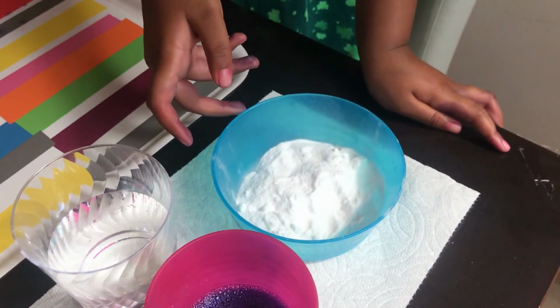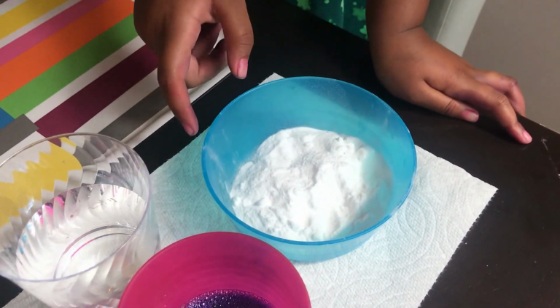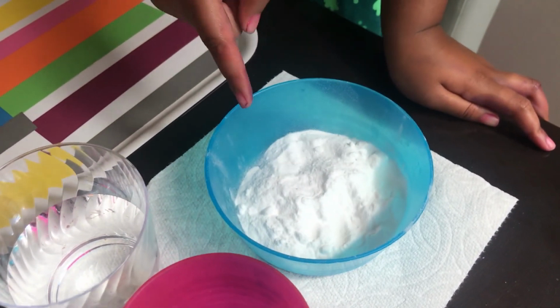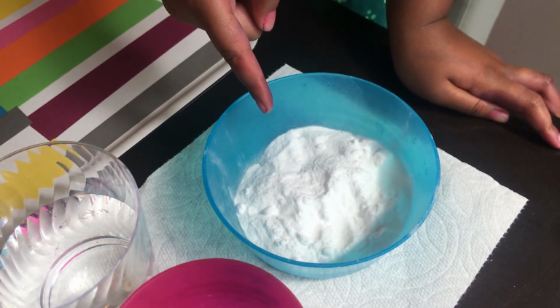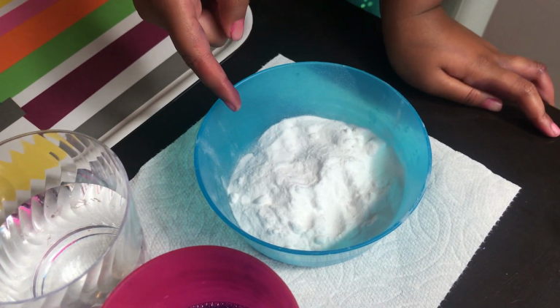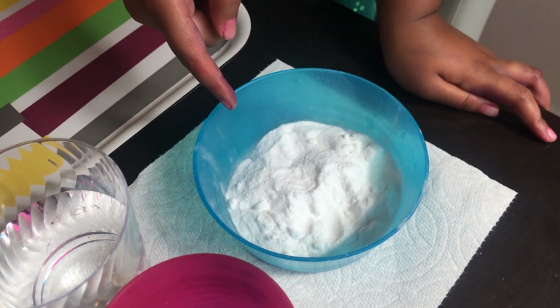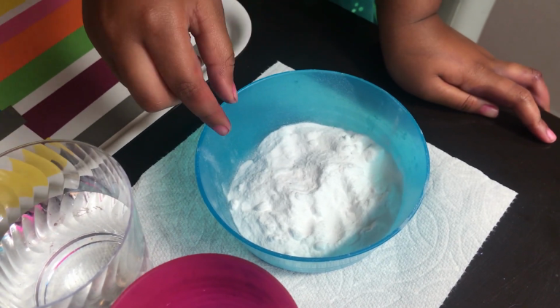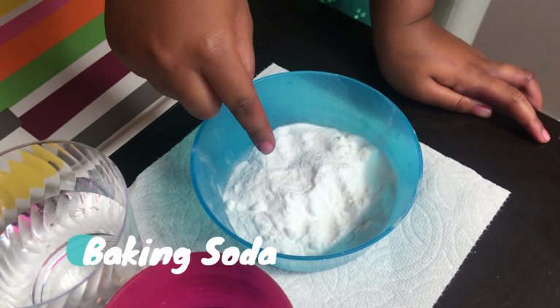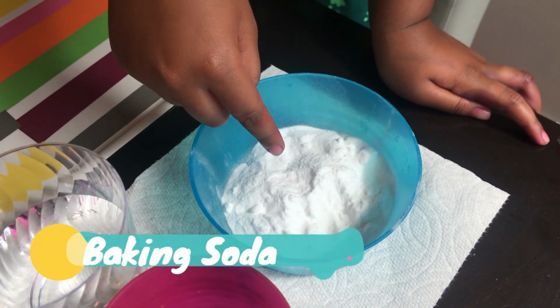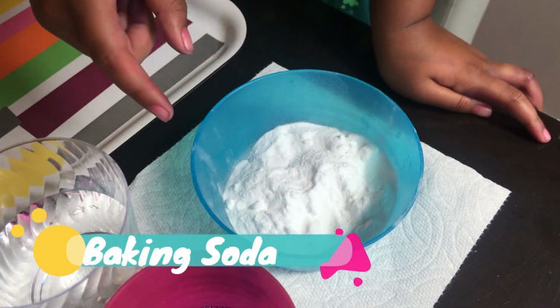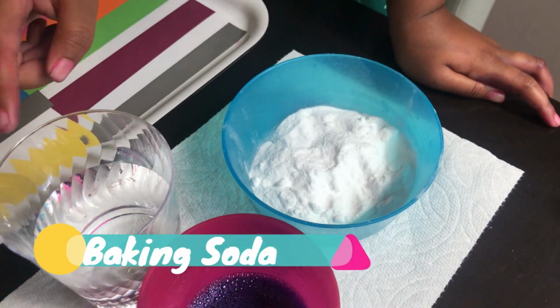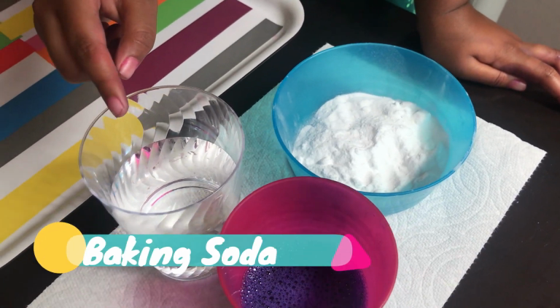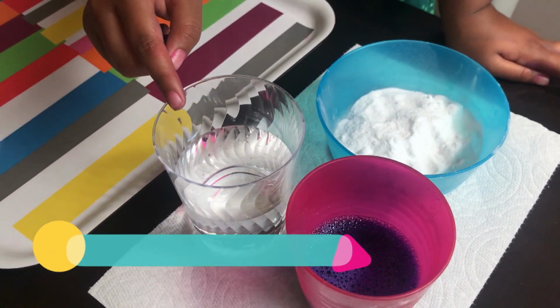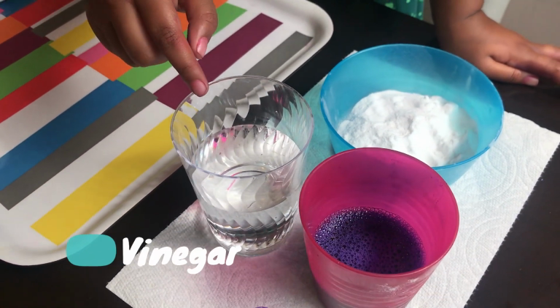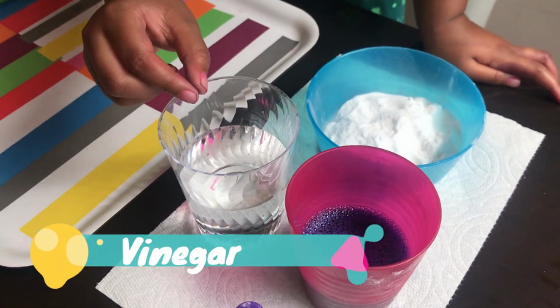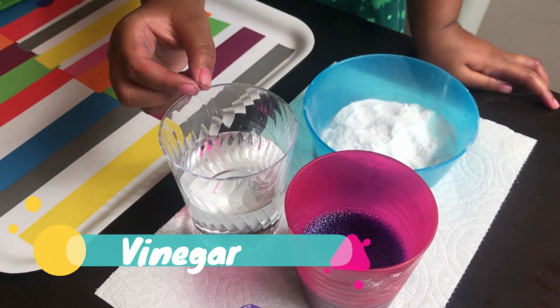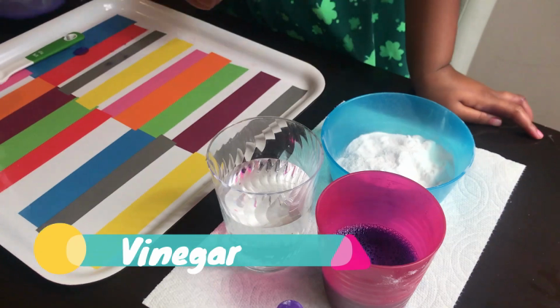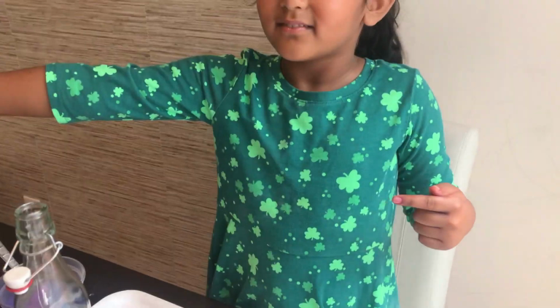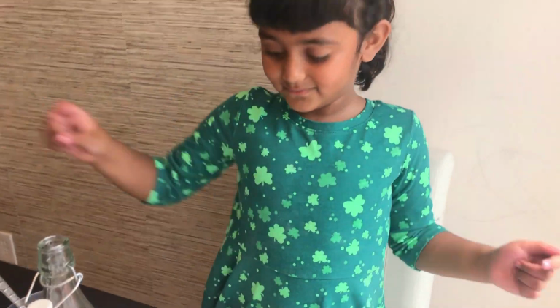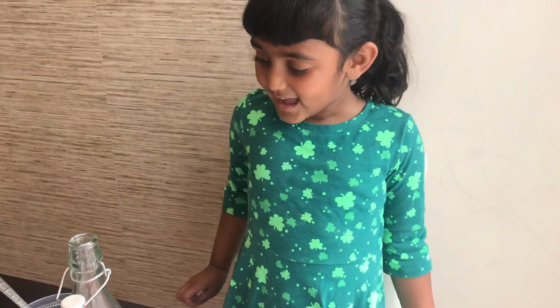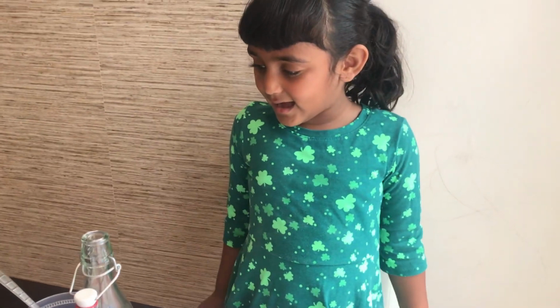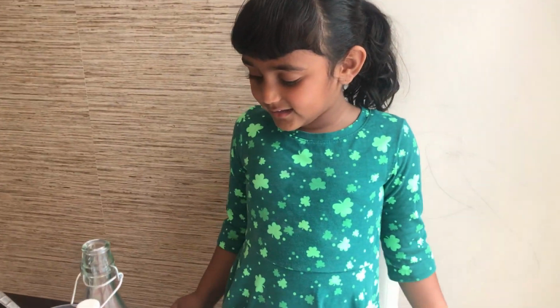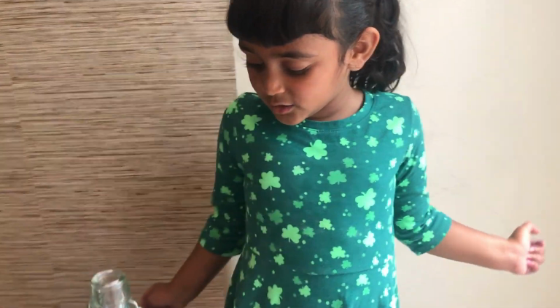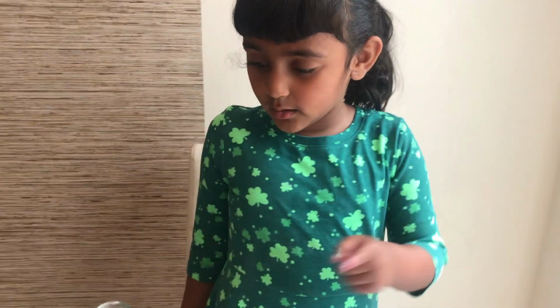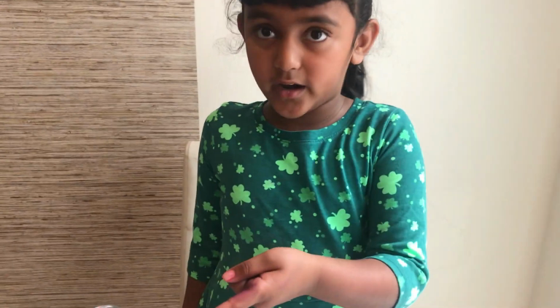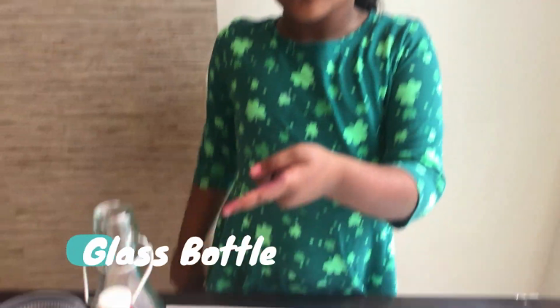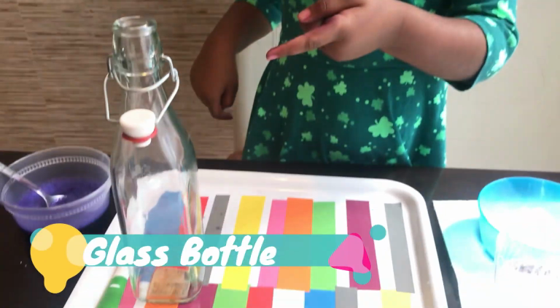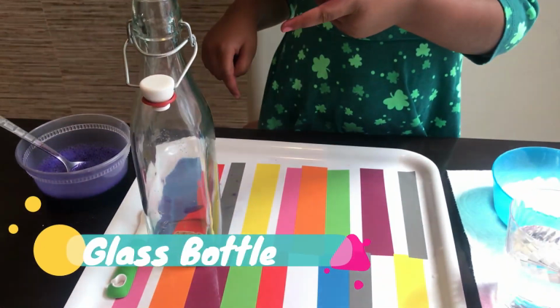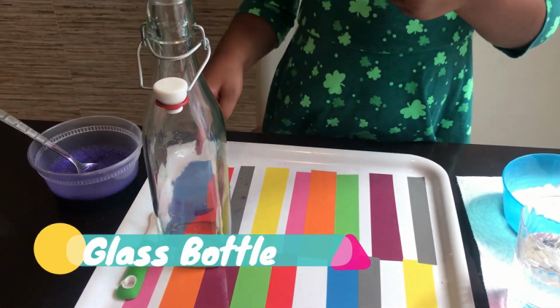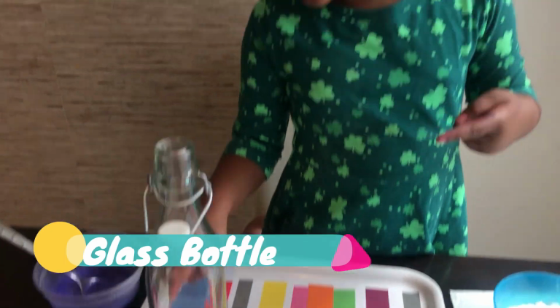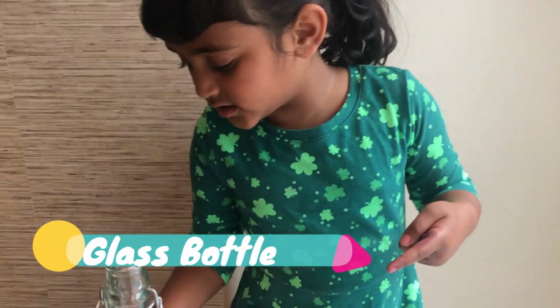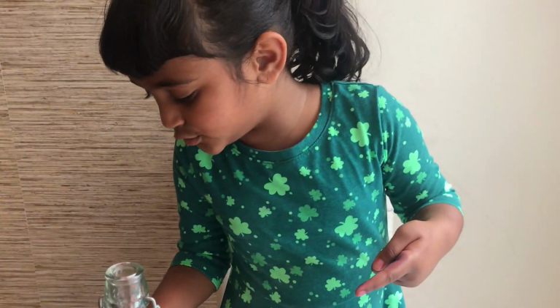And this is not just powder — this is baking soda. And this is not water, it's vinegar. And you also need a bottle, with a spoon.